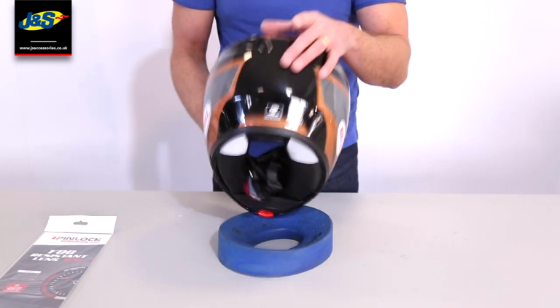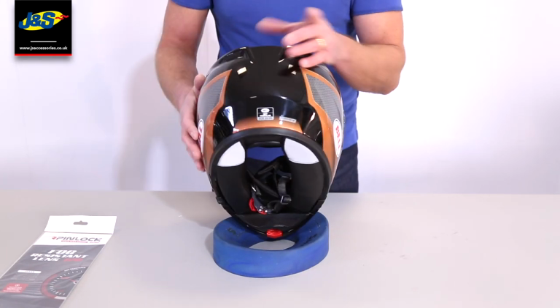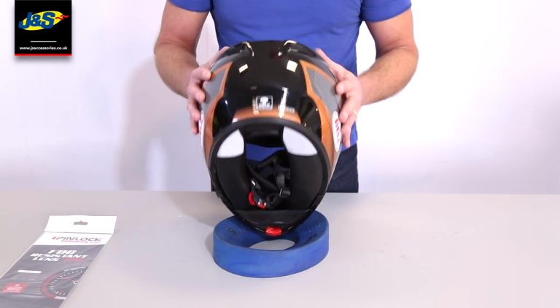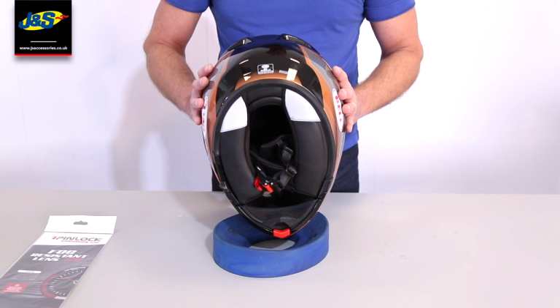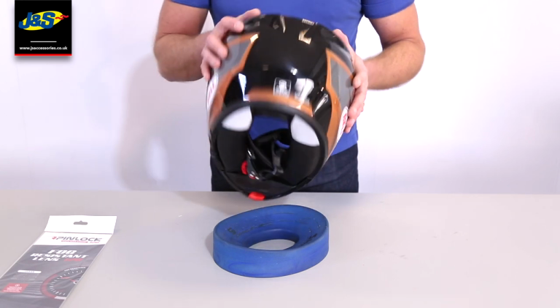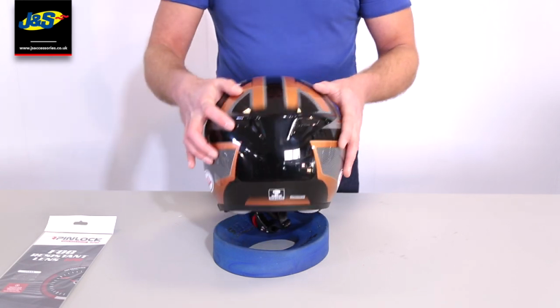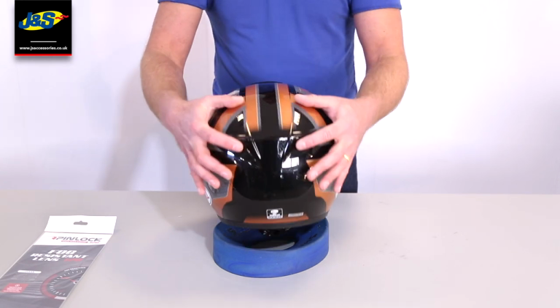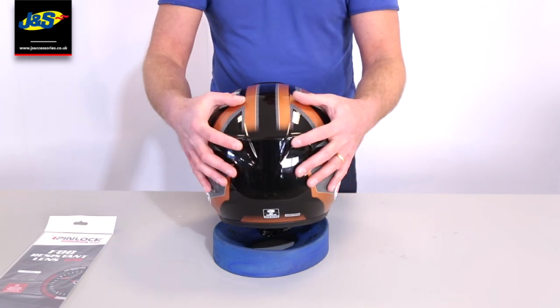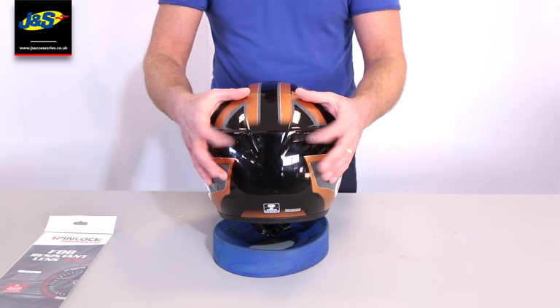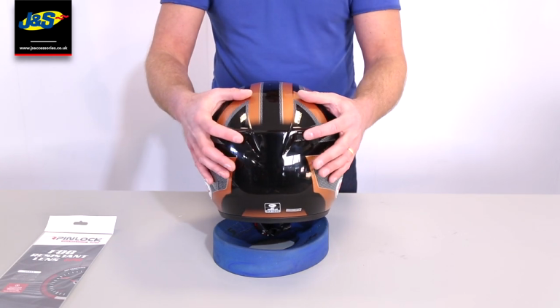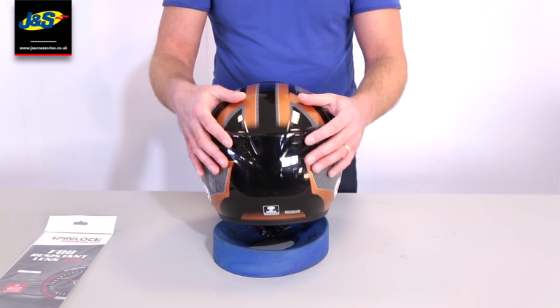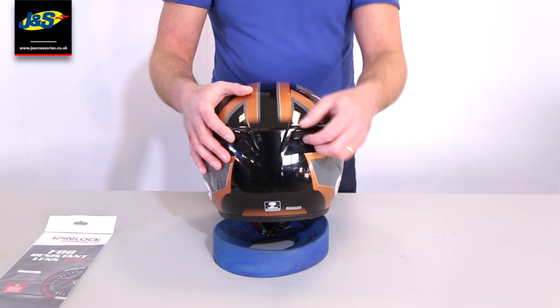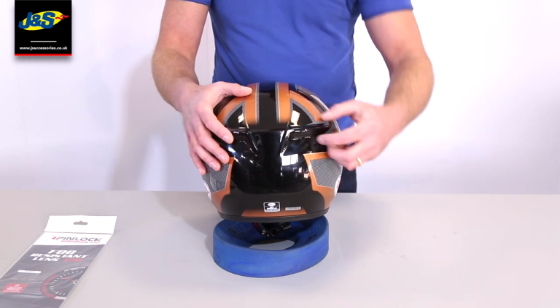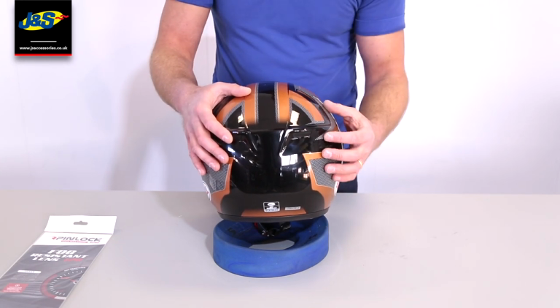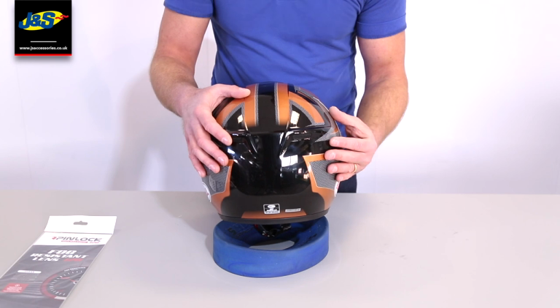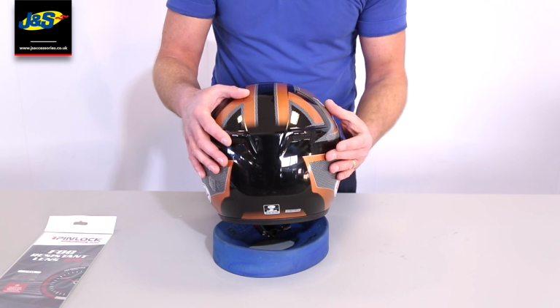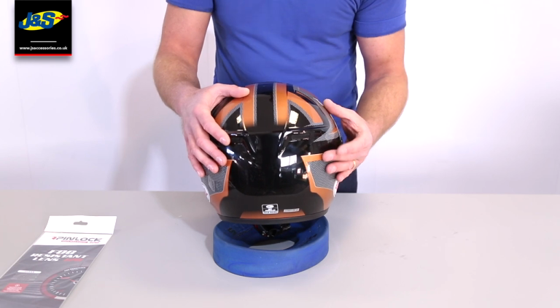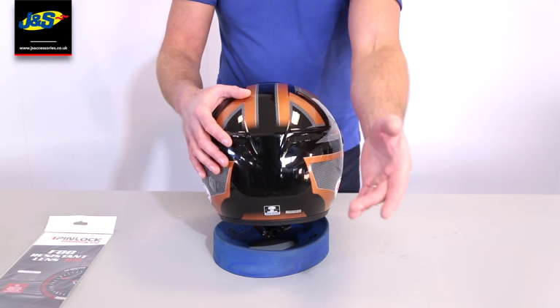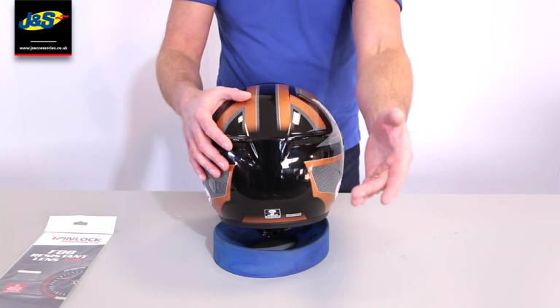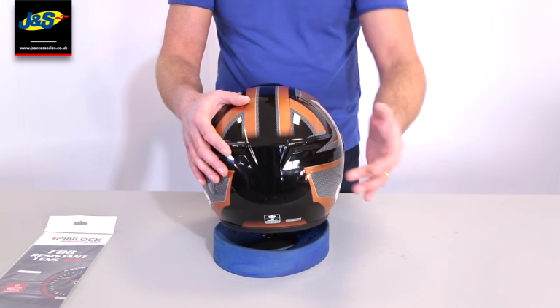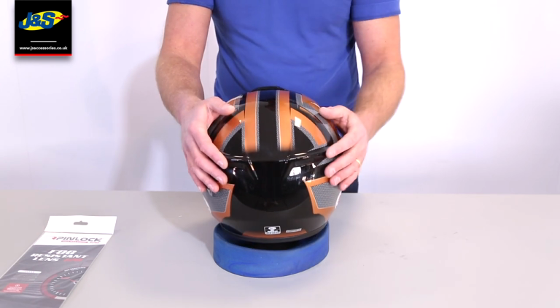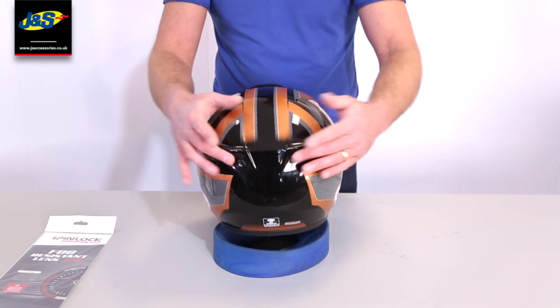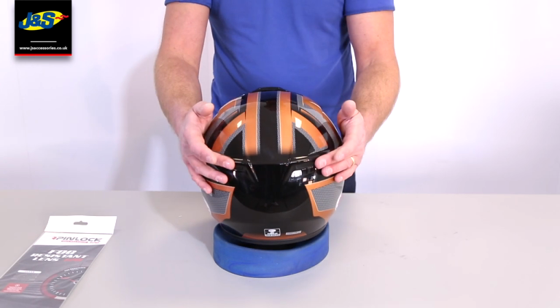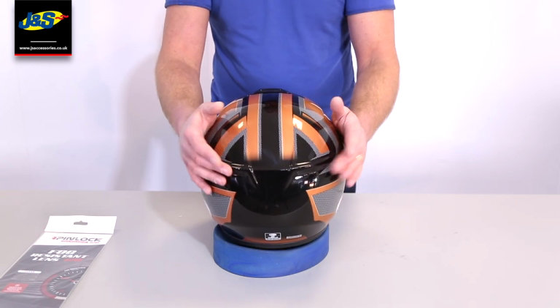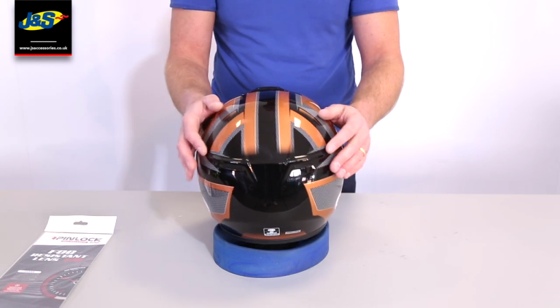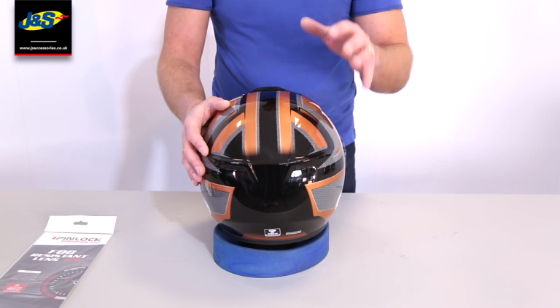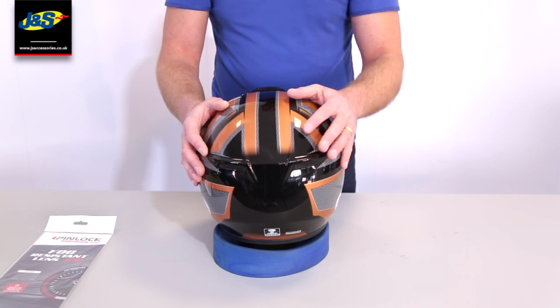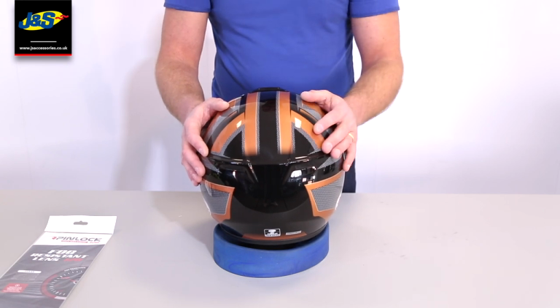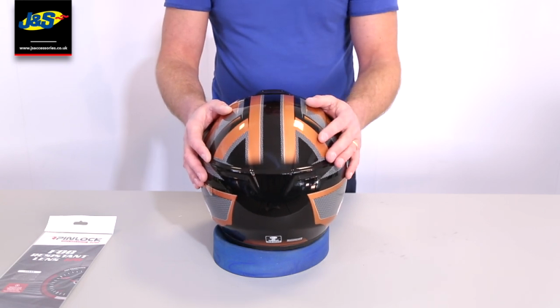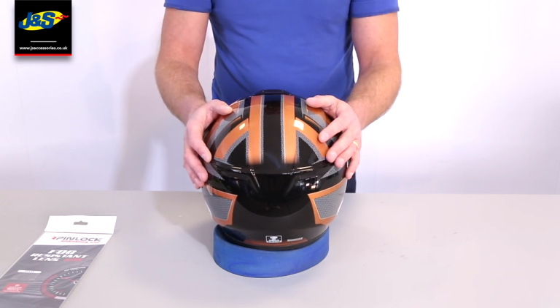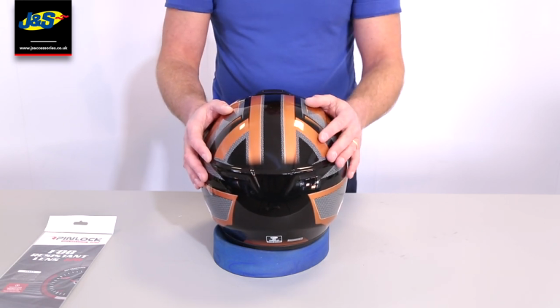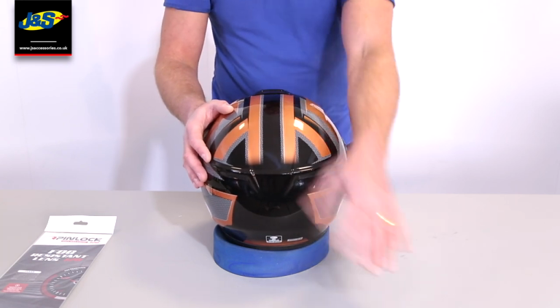If we flip it around the back, you can see we've got two drag vents here. These are permanently open, and what they do is take the heat and hot air away from your head. So you won't feel any cold air coming in from these, but they will certainly help you out on a warm day.